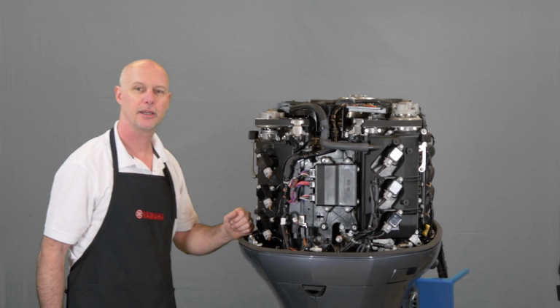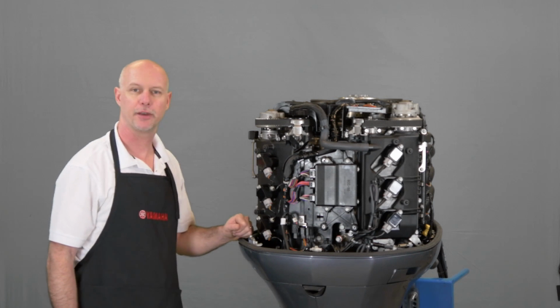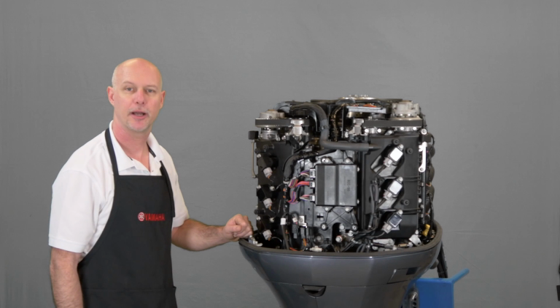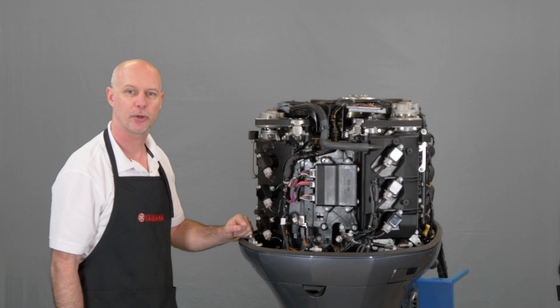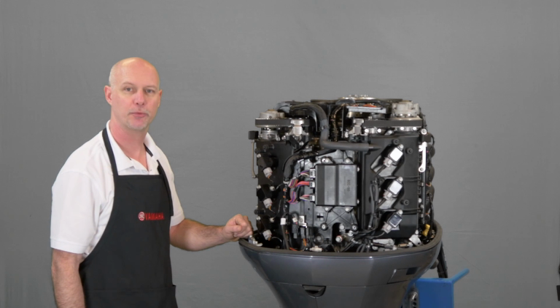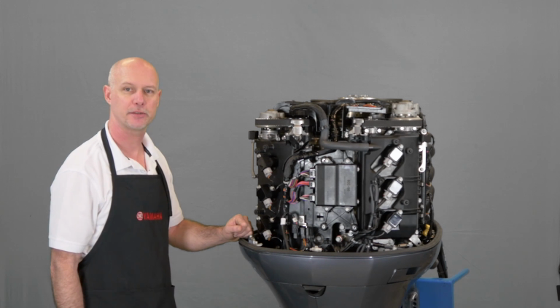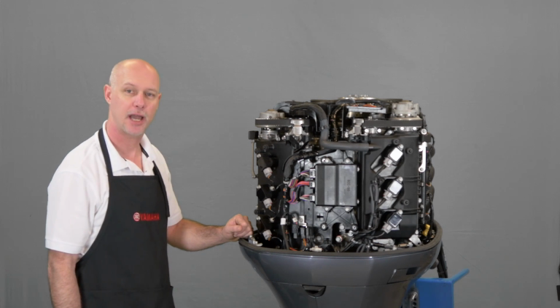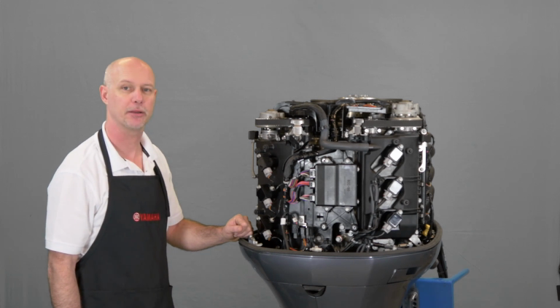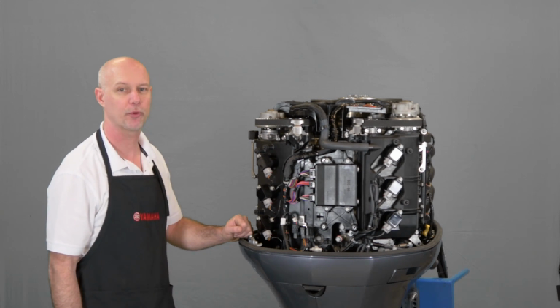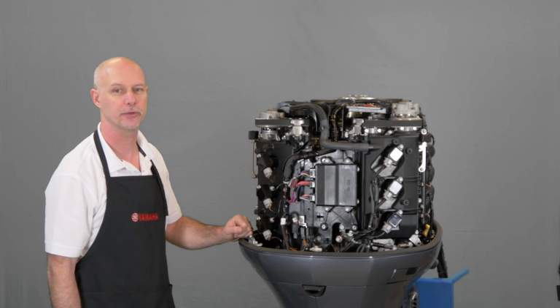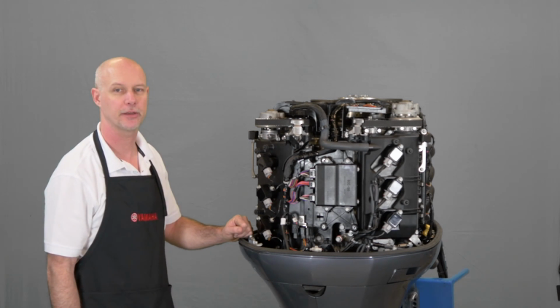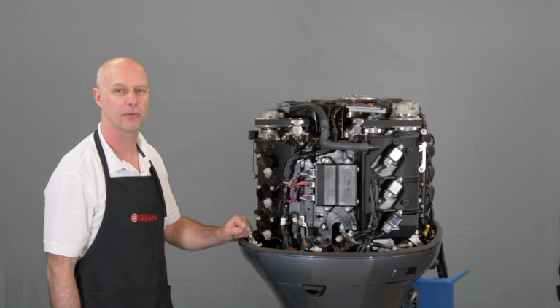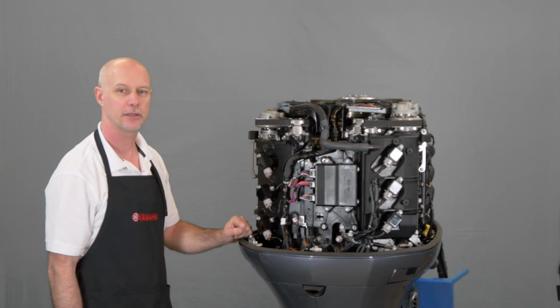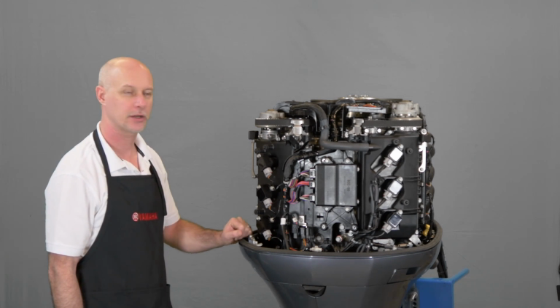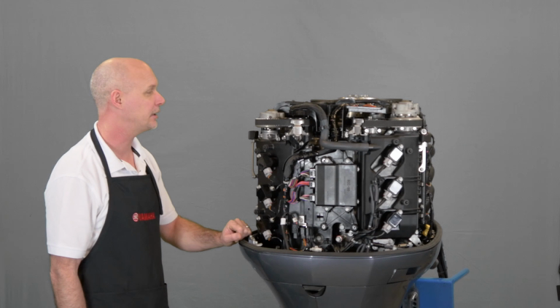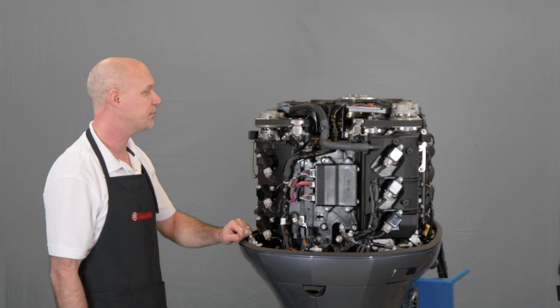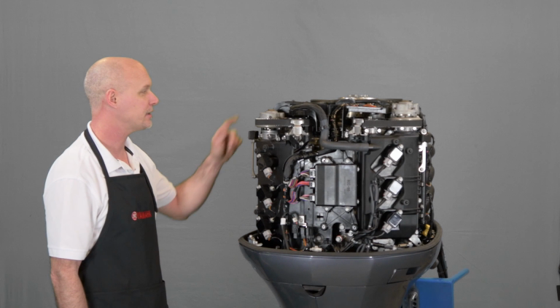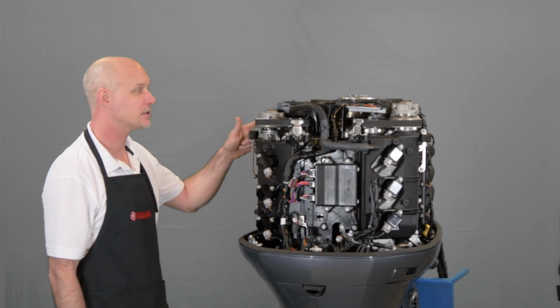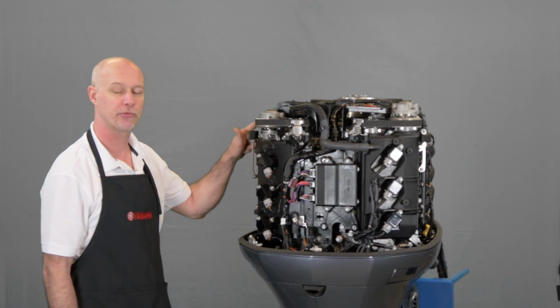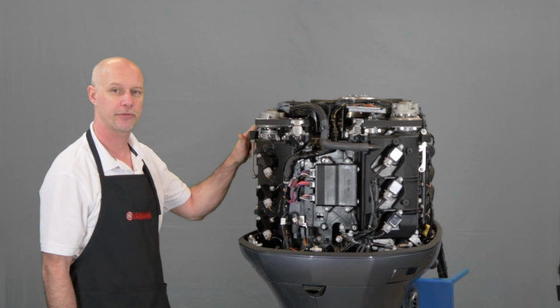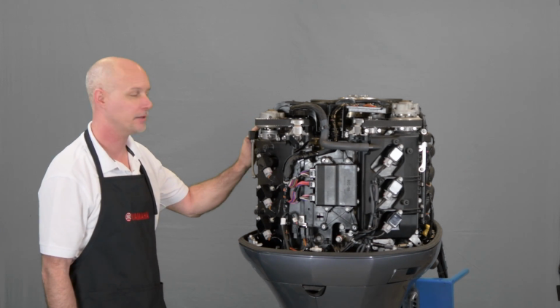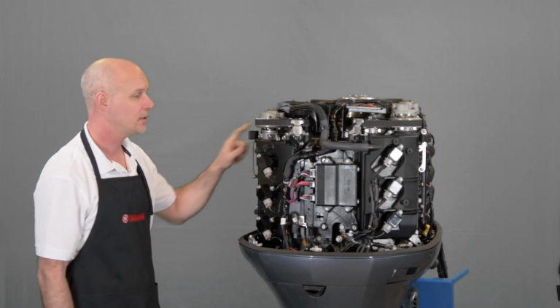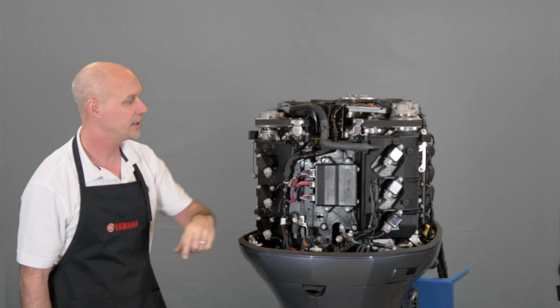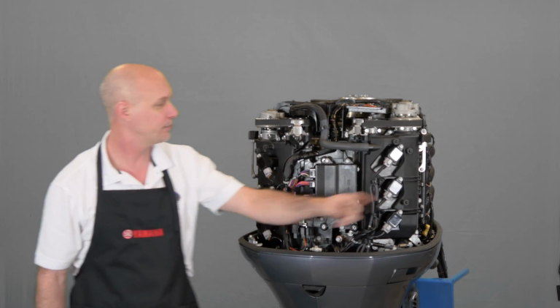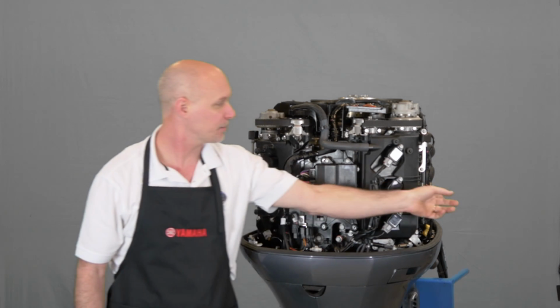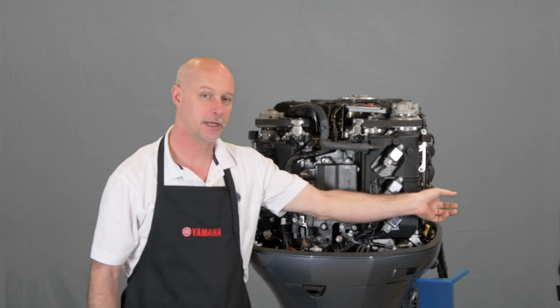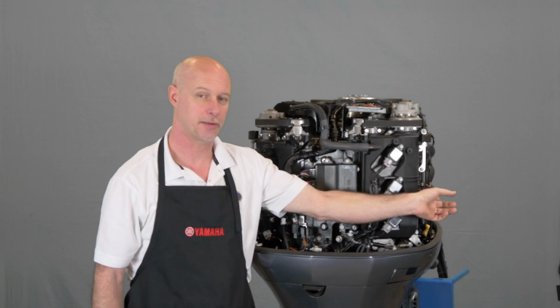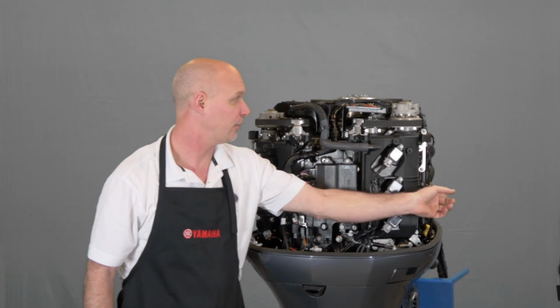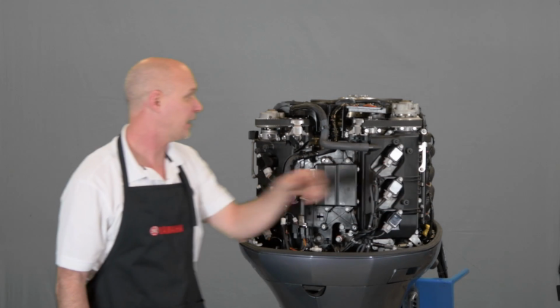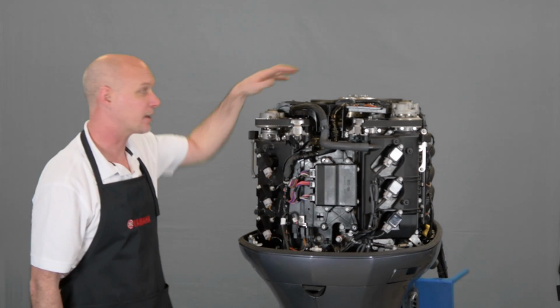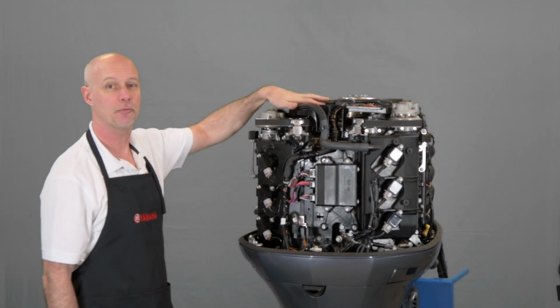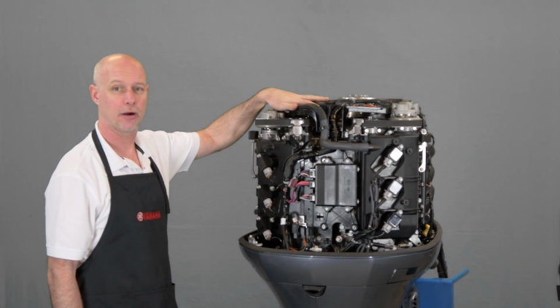In this video, I'm going to show you how to remove and install a timing belt on a 4.2-liter SHO. To get started, you're going to need to depressurize the fuel system and remove the fuel line. You're going to need to remove the starboard side intake manifold and then the complete wire harness.